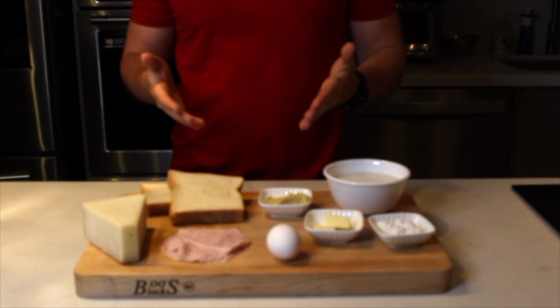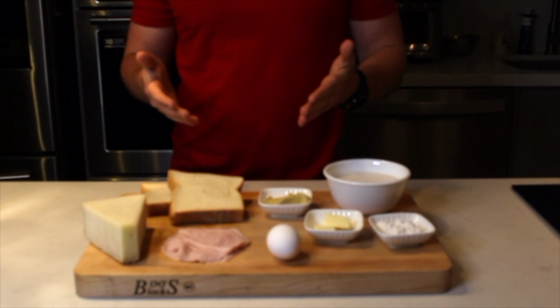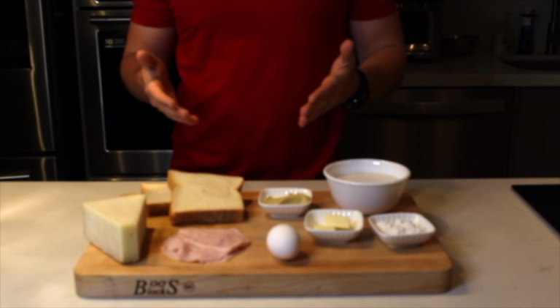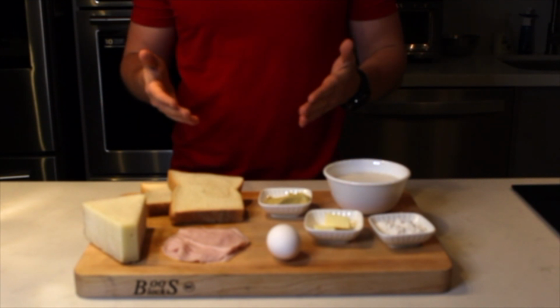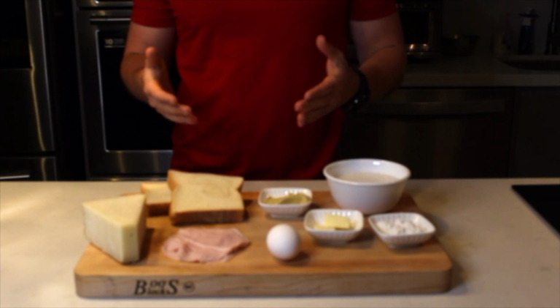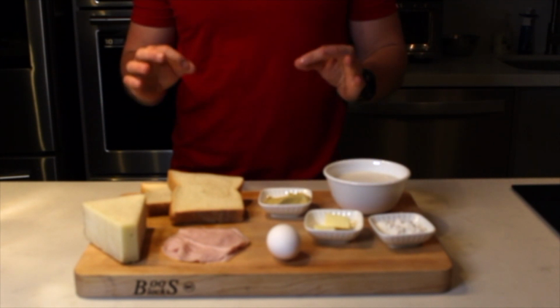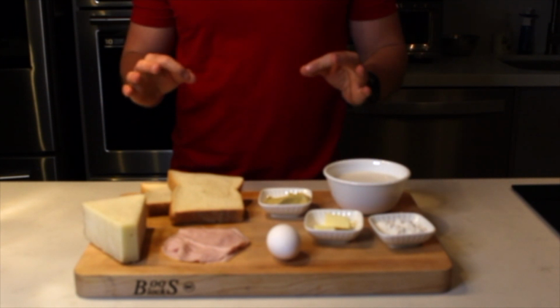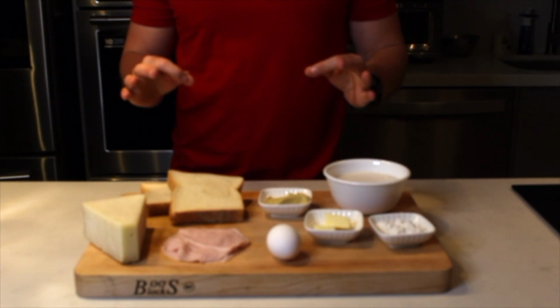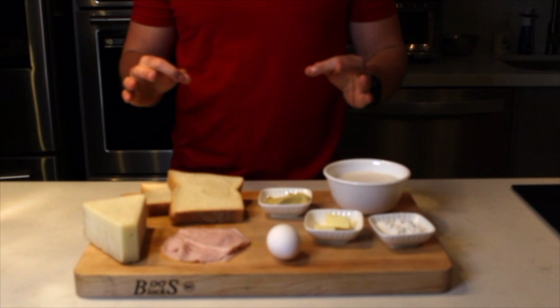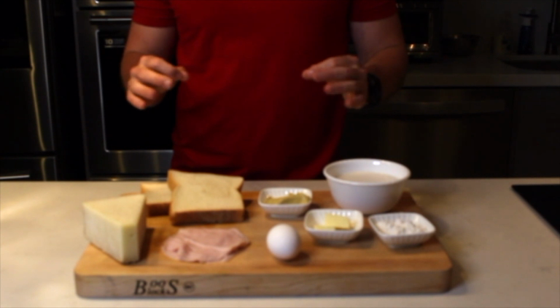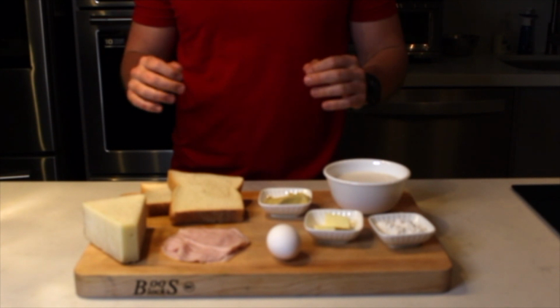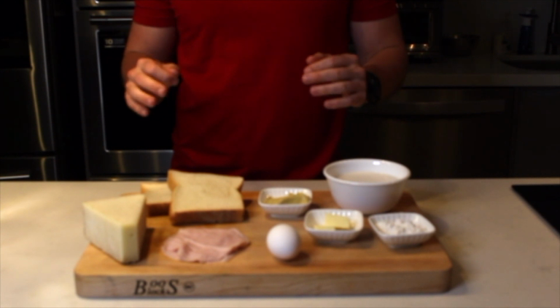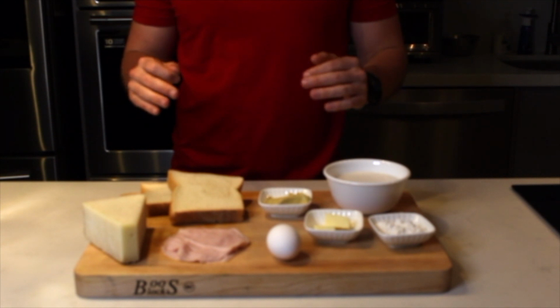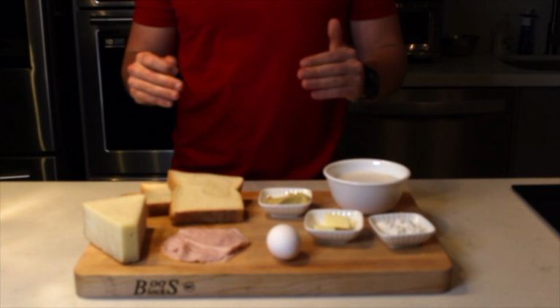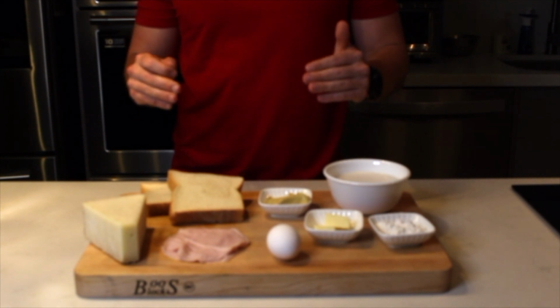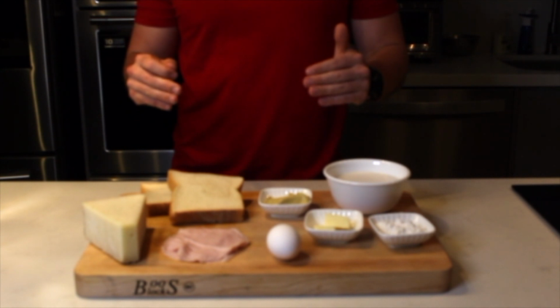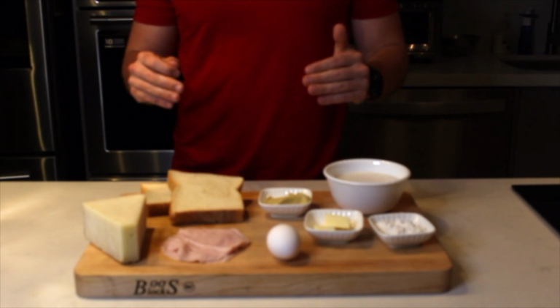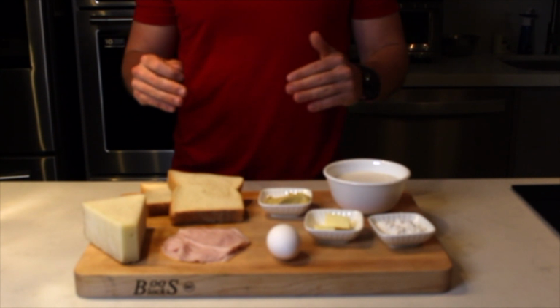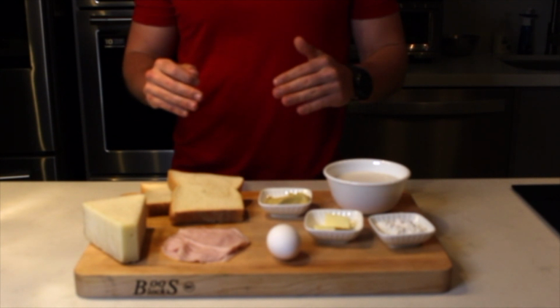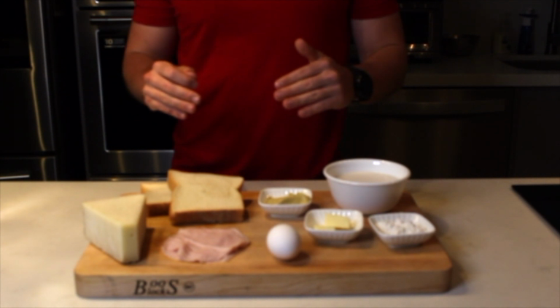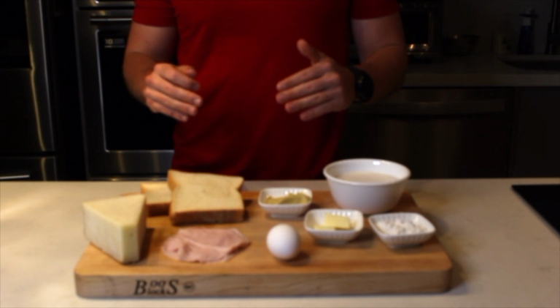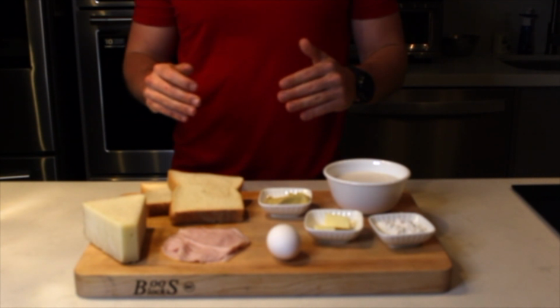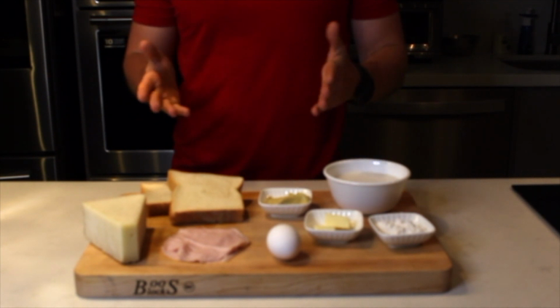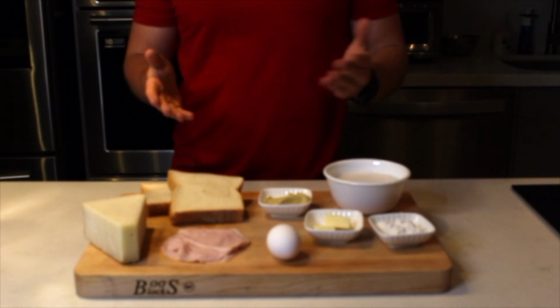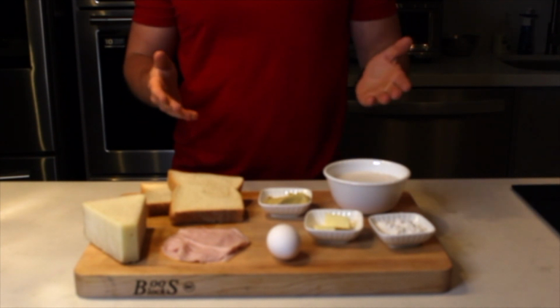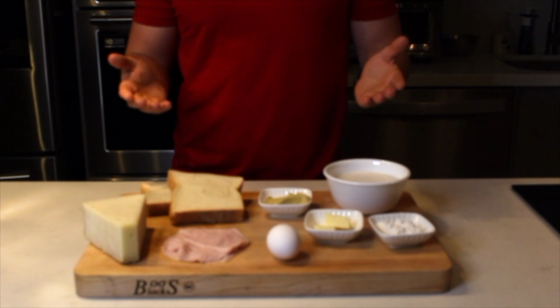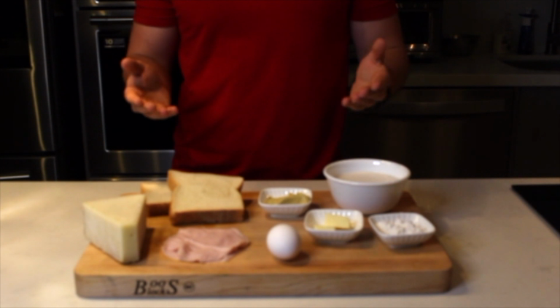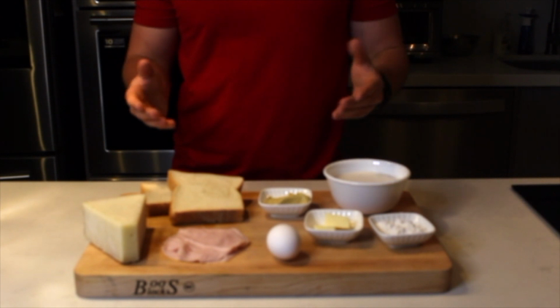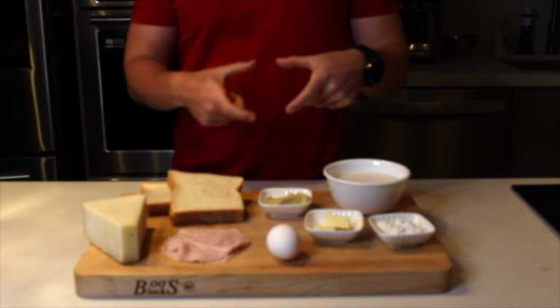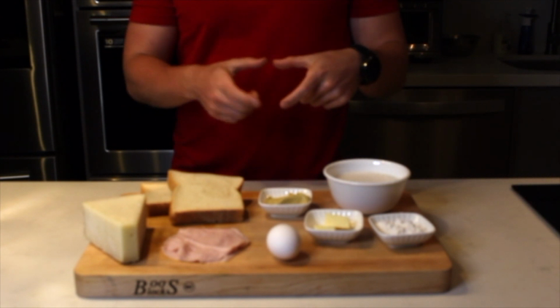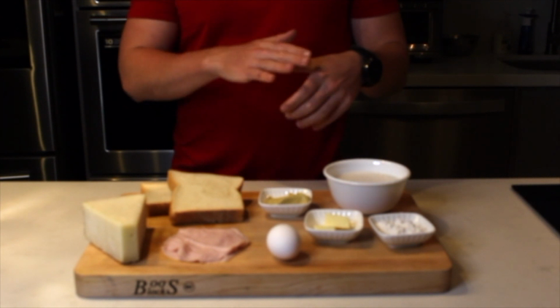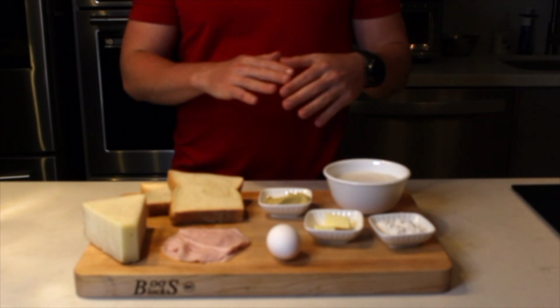The exquisite croque madame. Basically it's a sandwich with a salsa bechamel, queso, and huevo. And precisely the difference between croque madame and croque monsieur is the huevito on top.